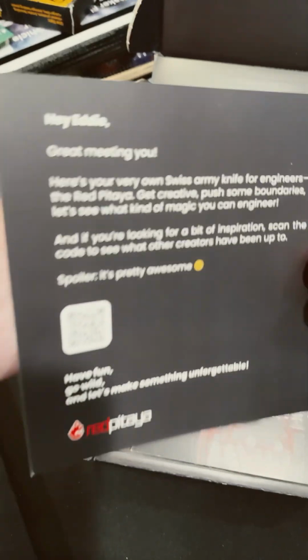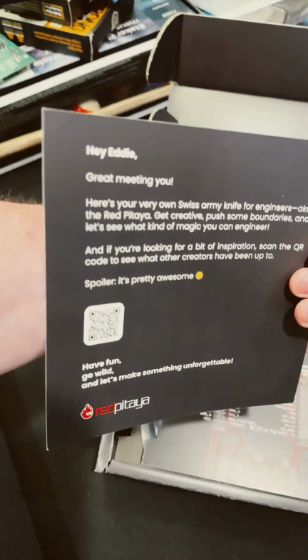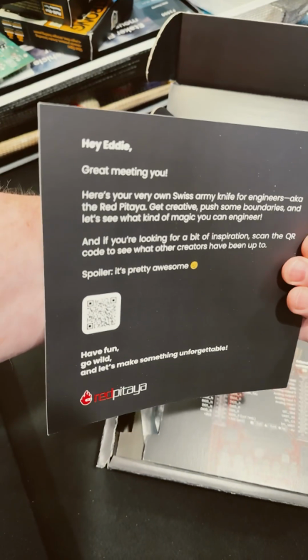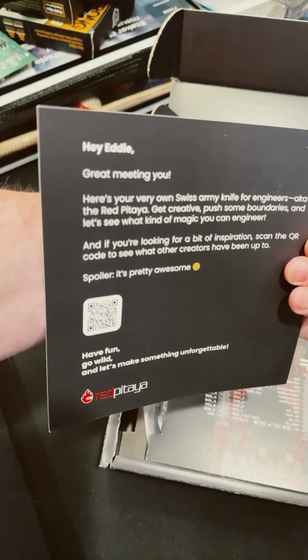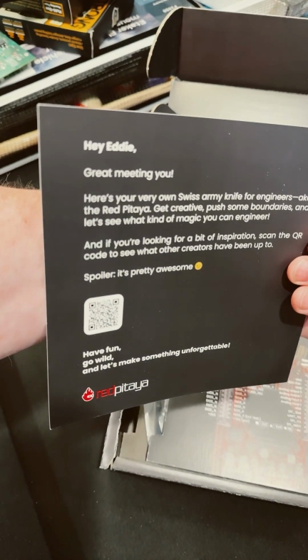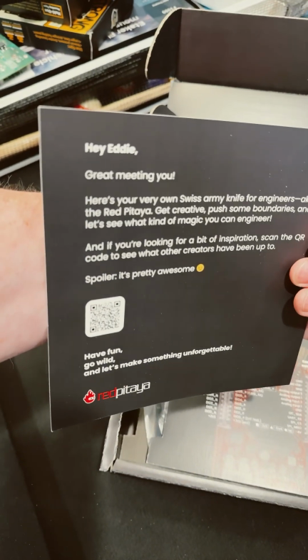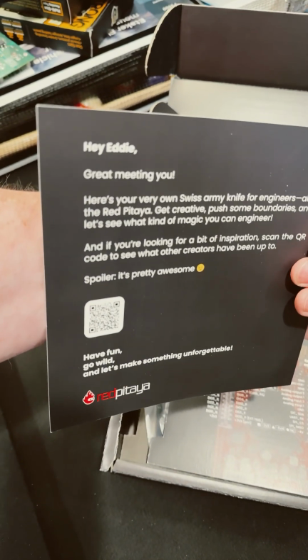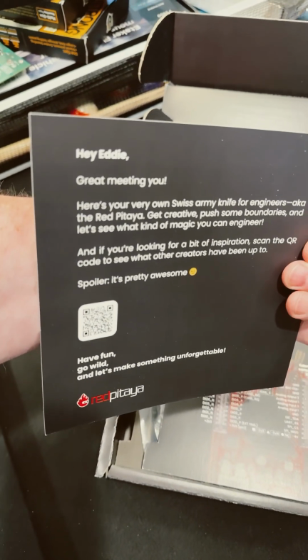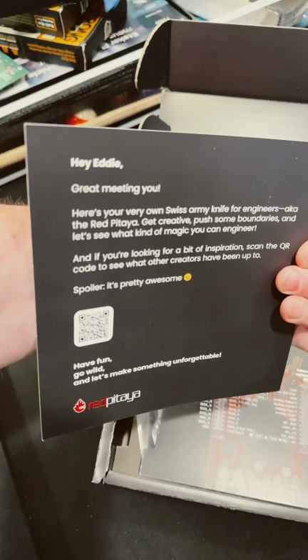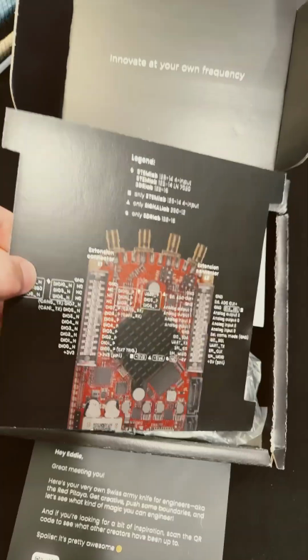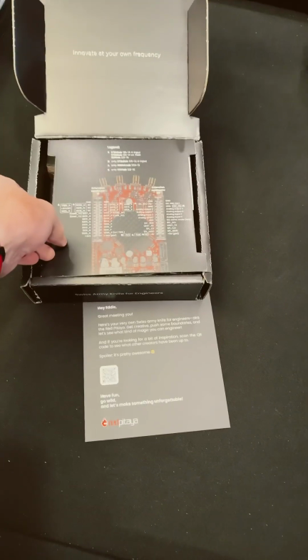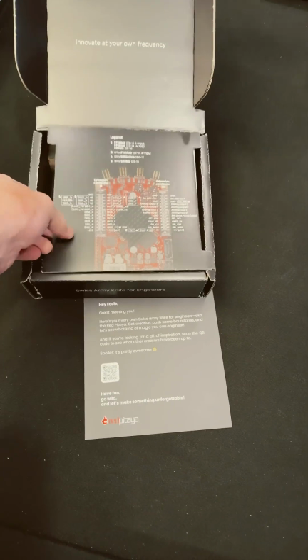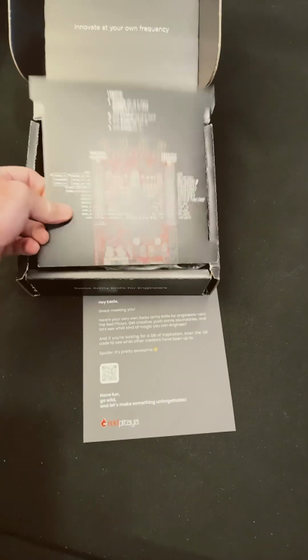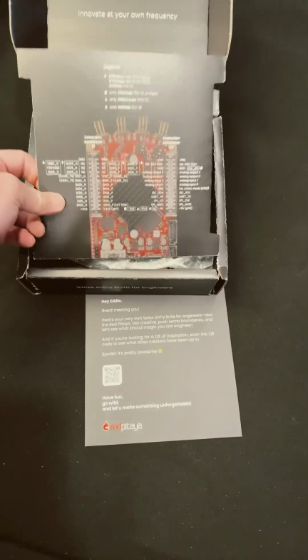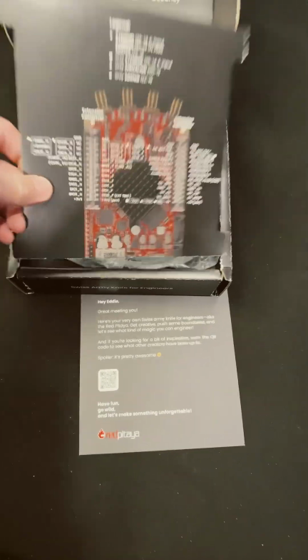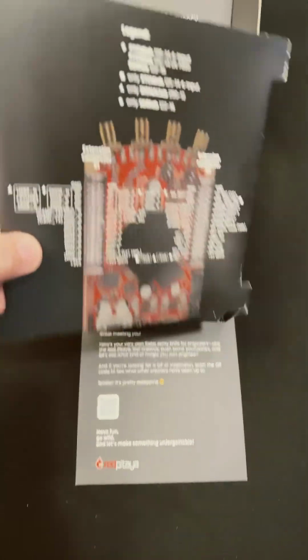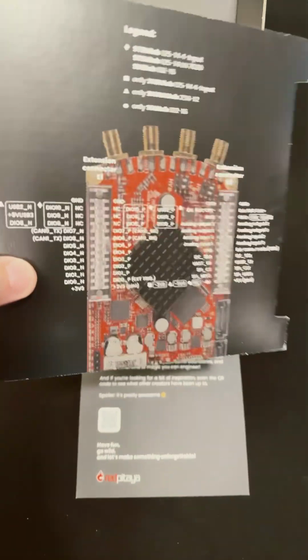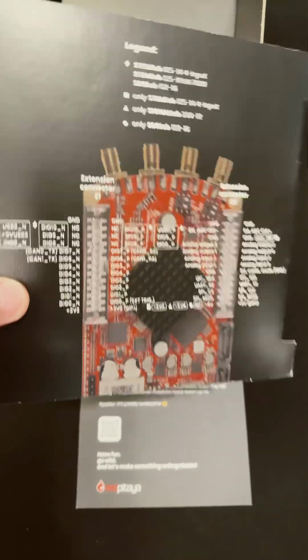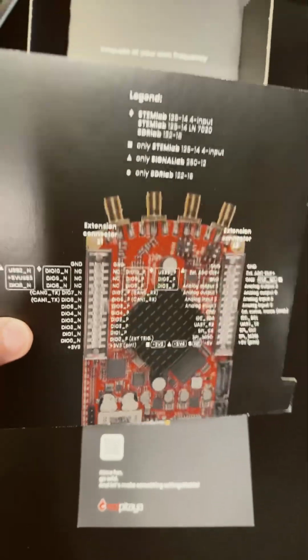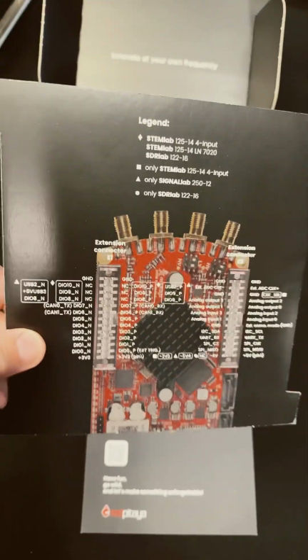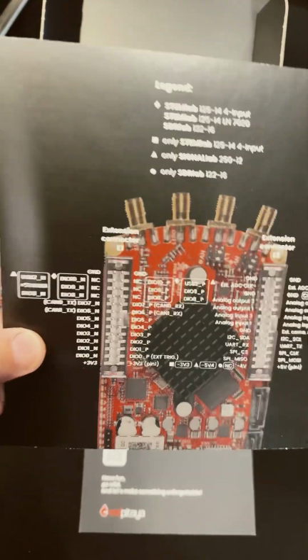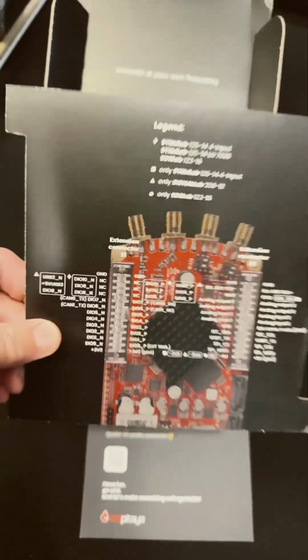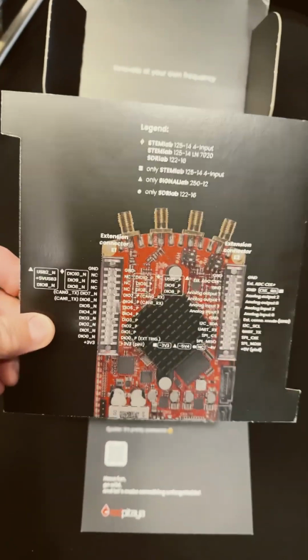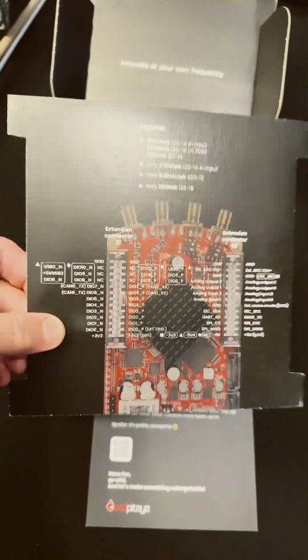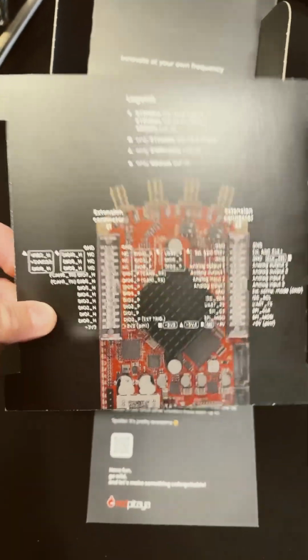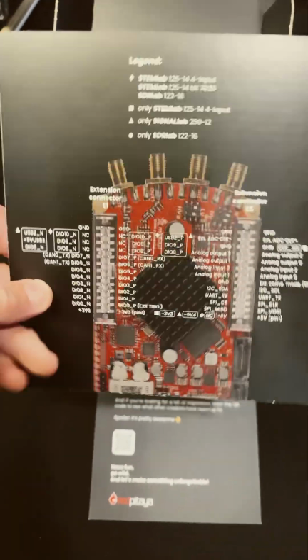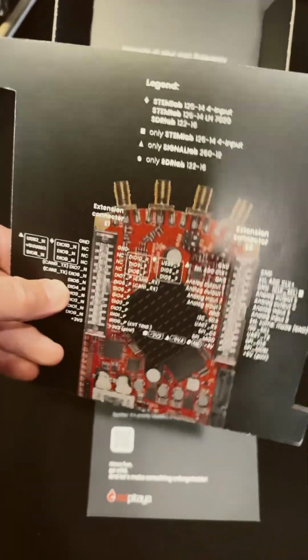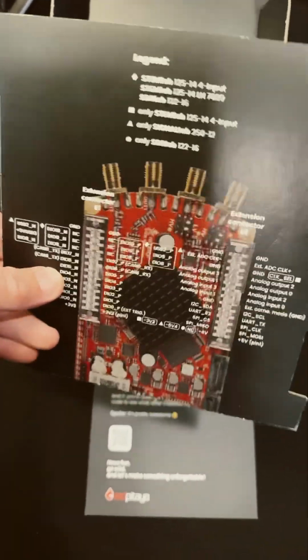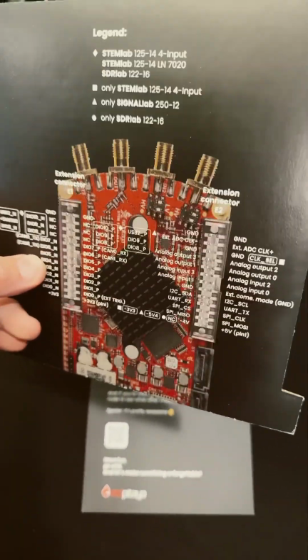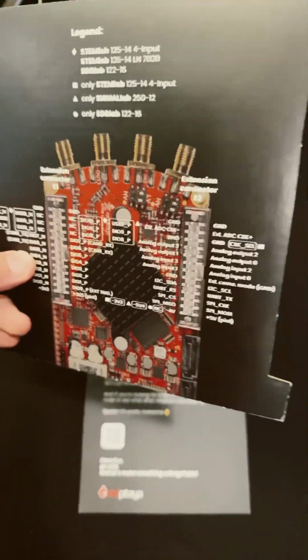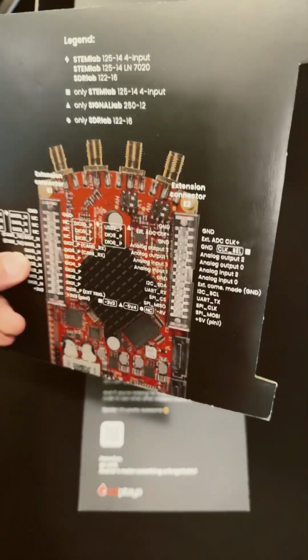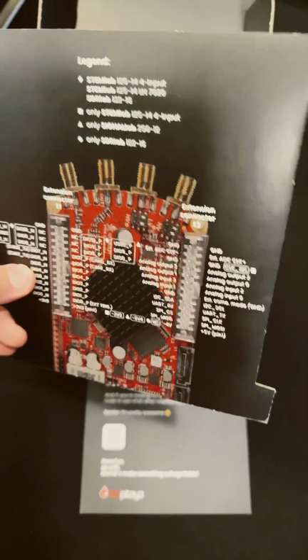And look, it's personalized. Hey, Eddie. Okay, opening up the box, you get this — the legend, and it shows what all these ports do.